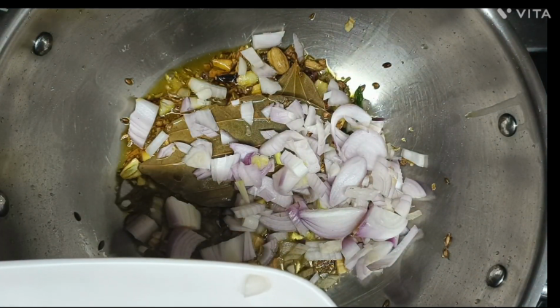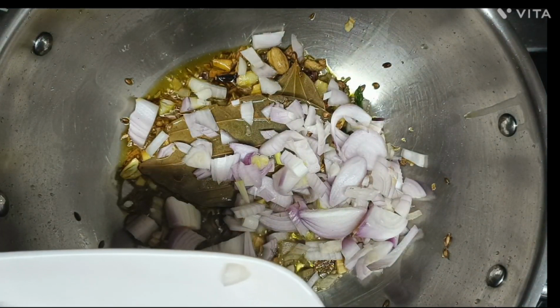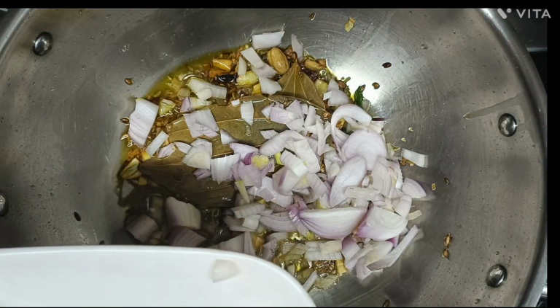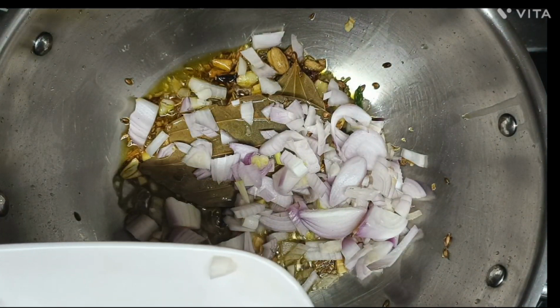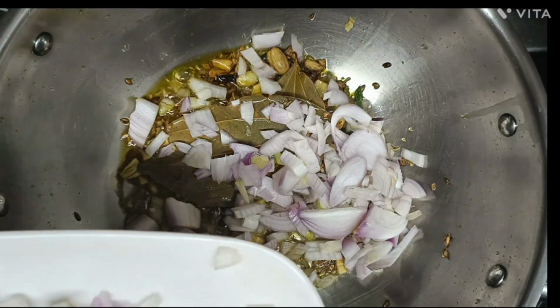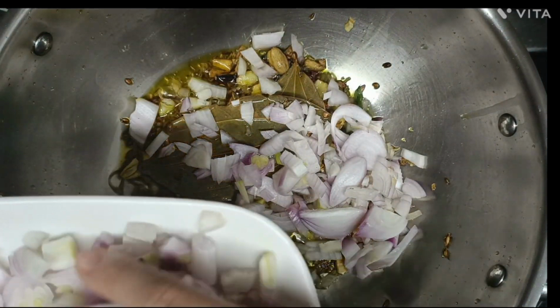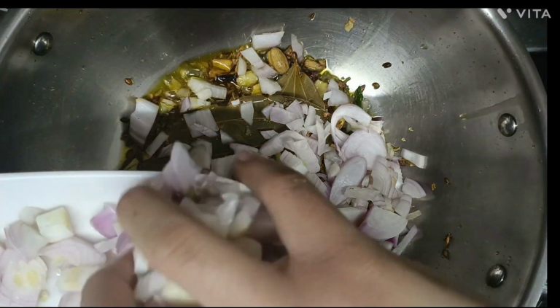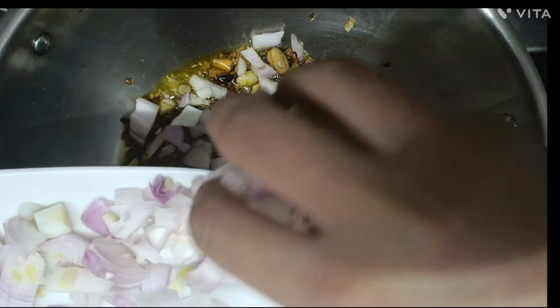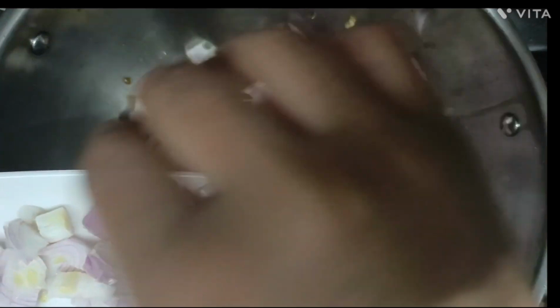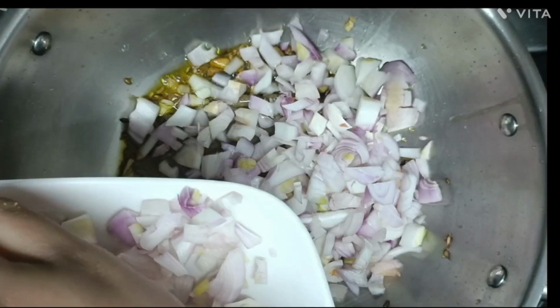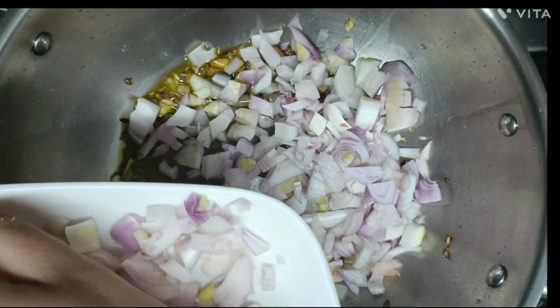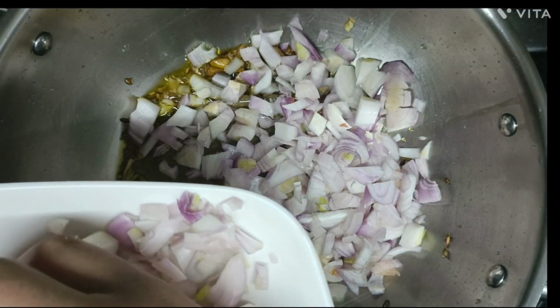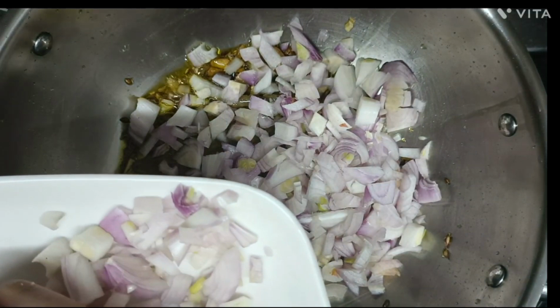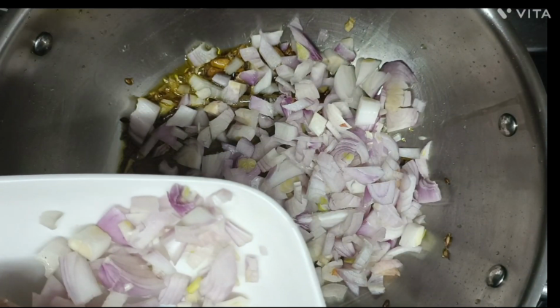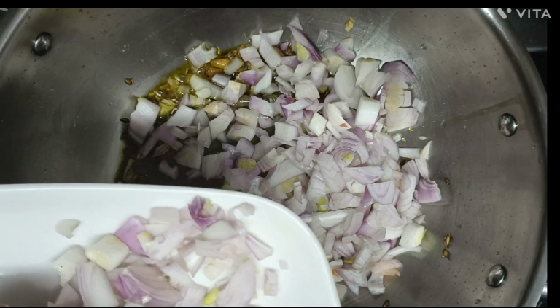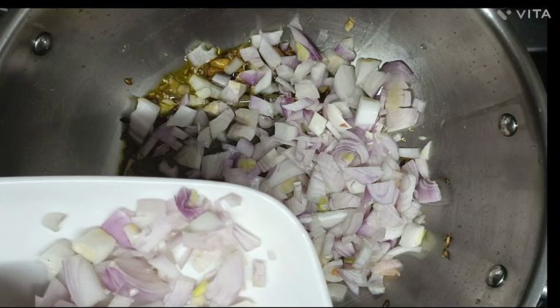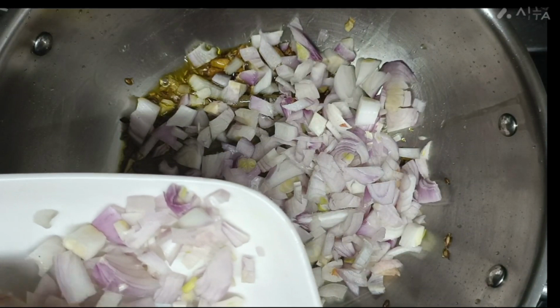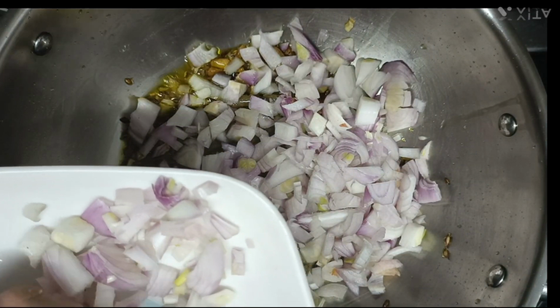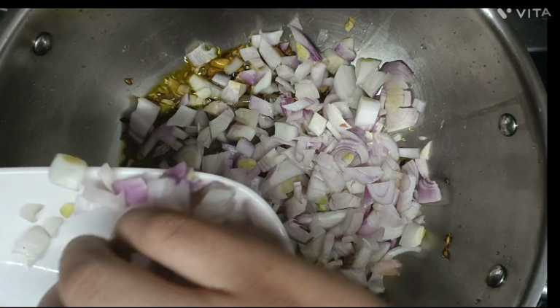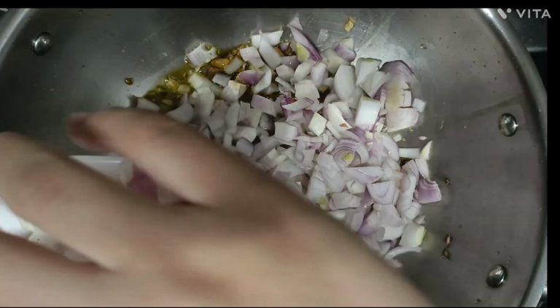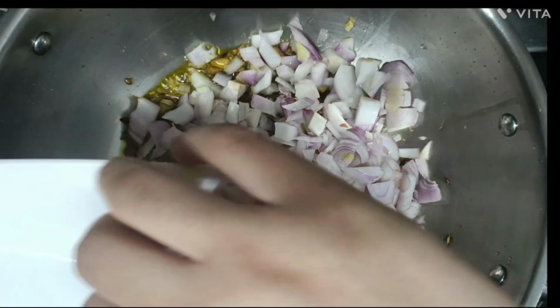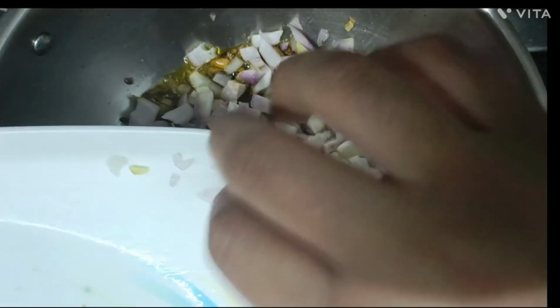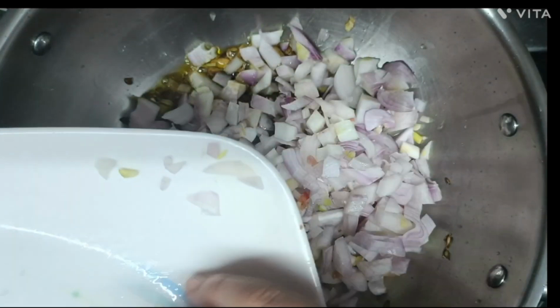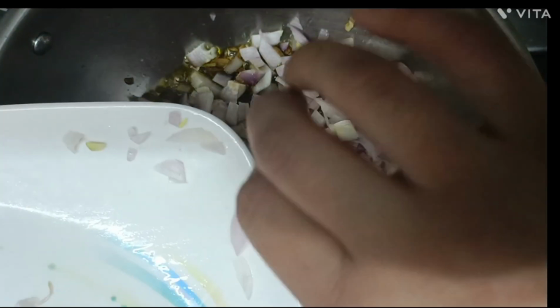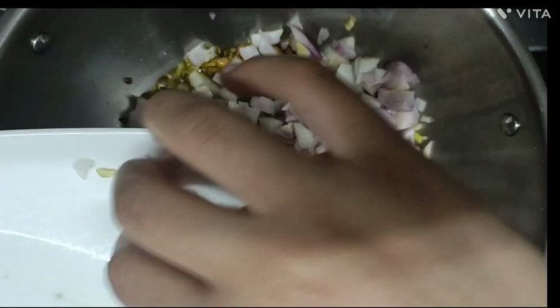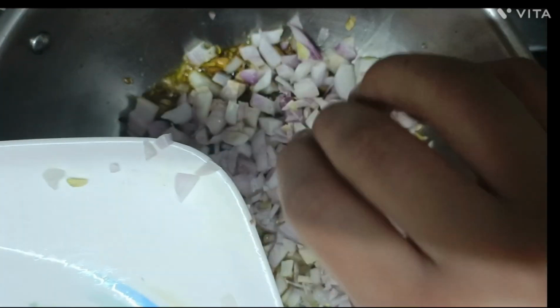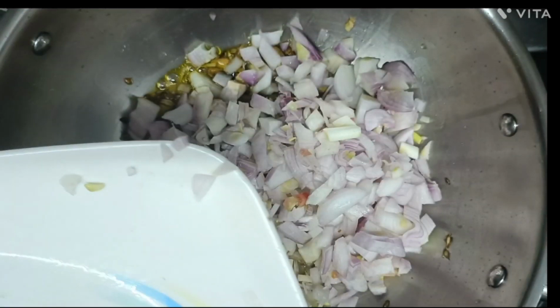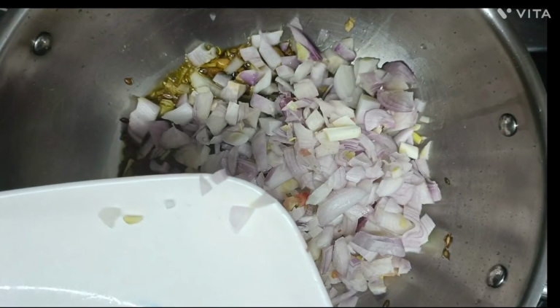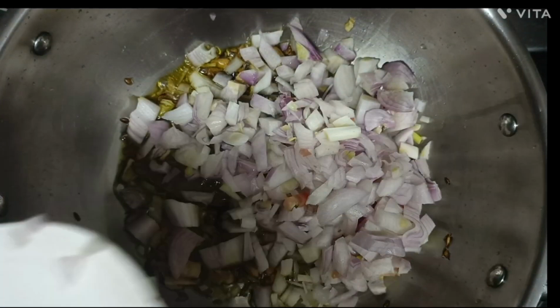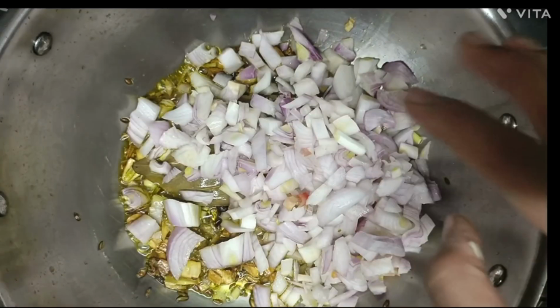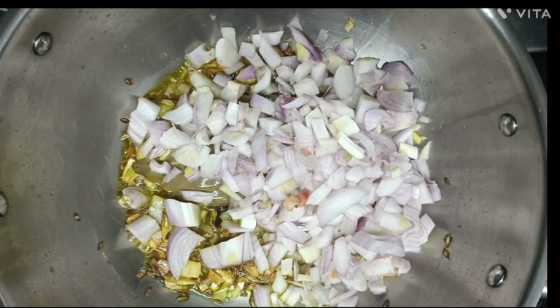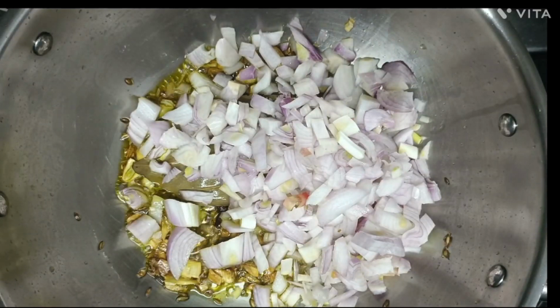After 2 minutes, we will add the onion and mix it well.